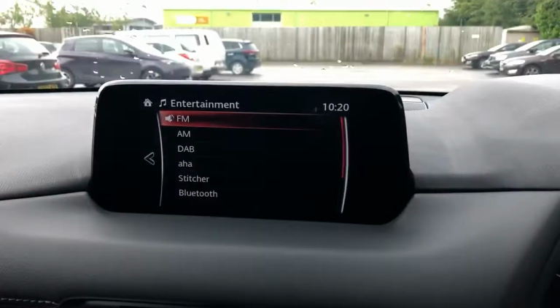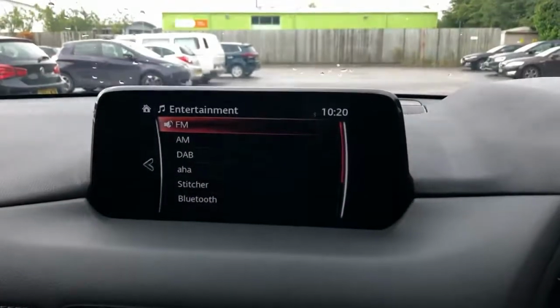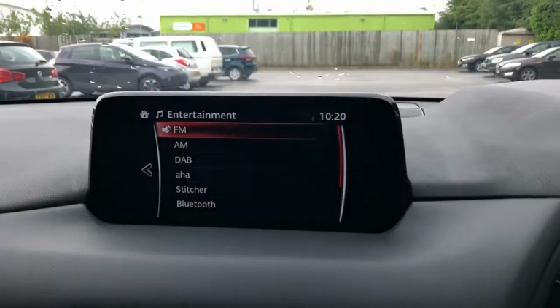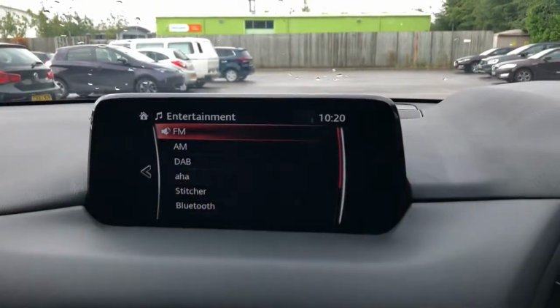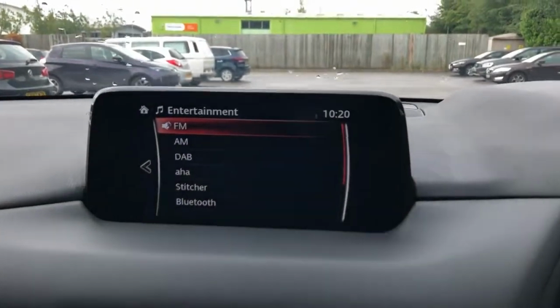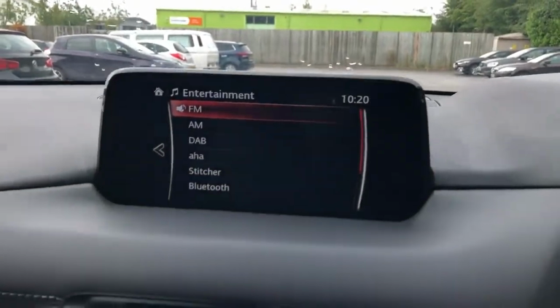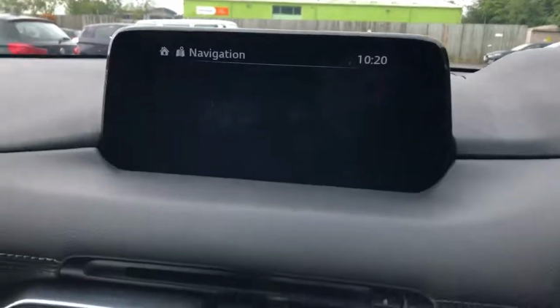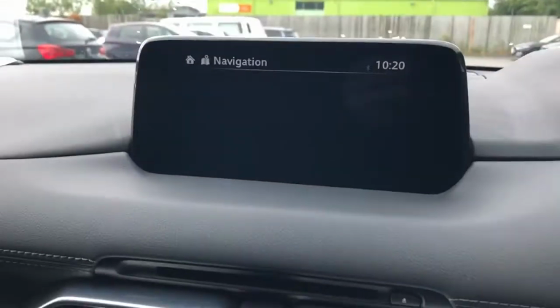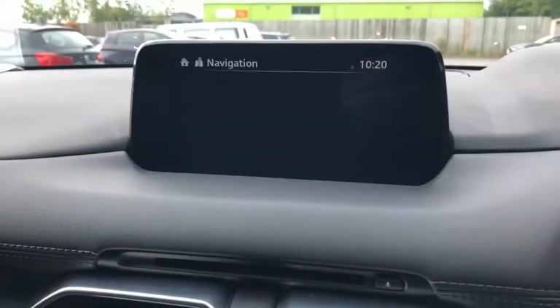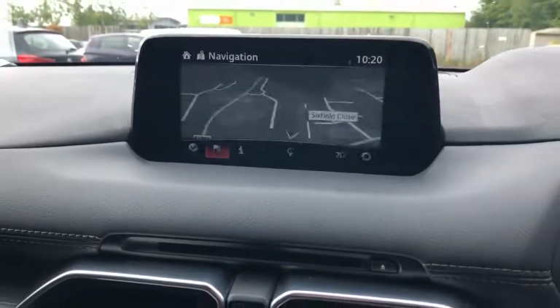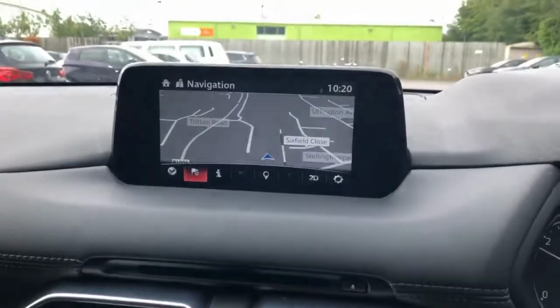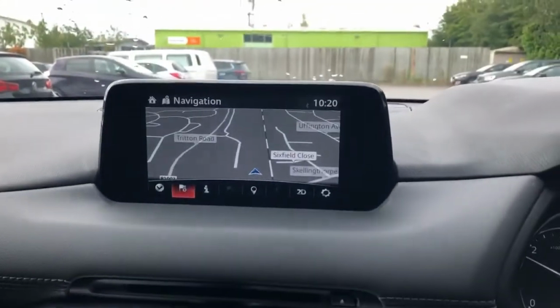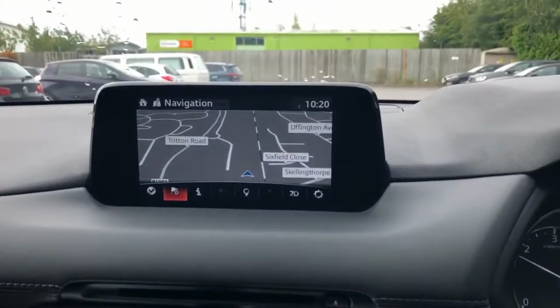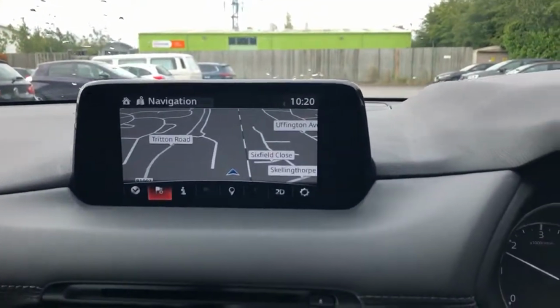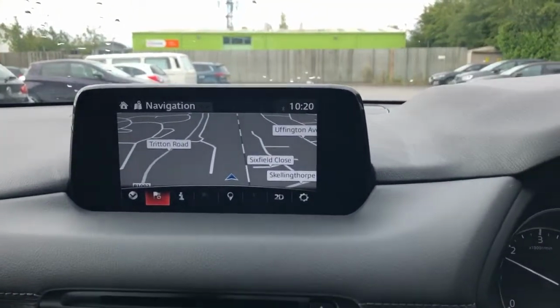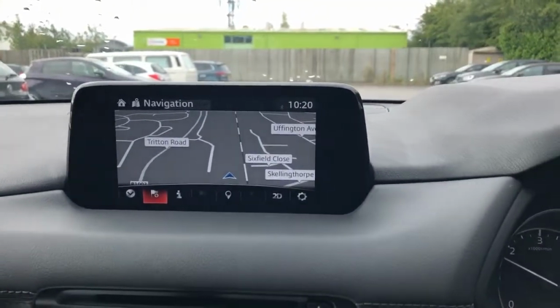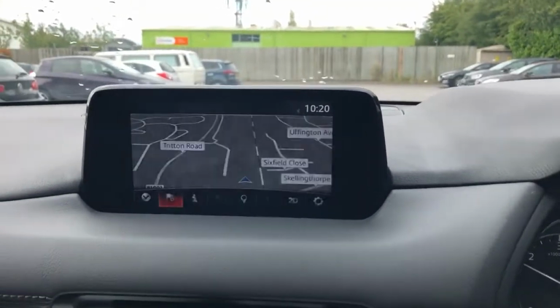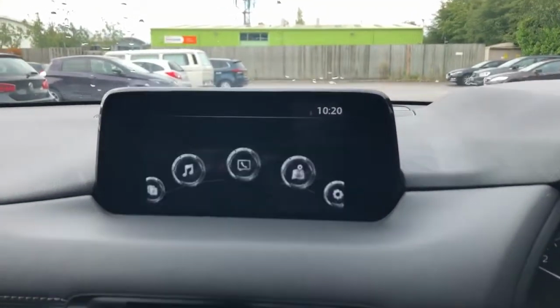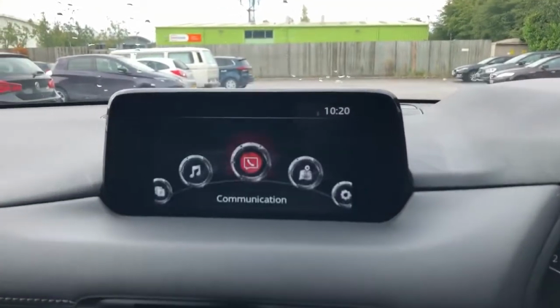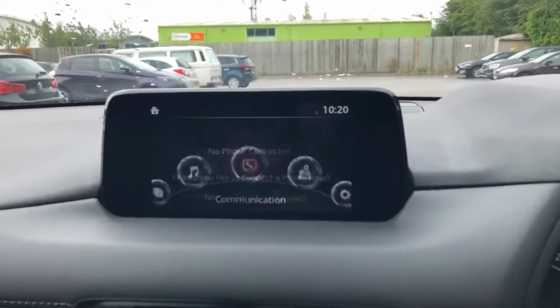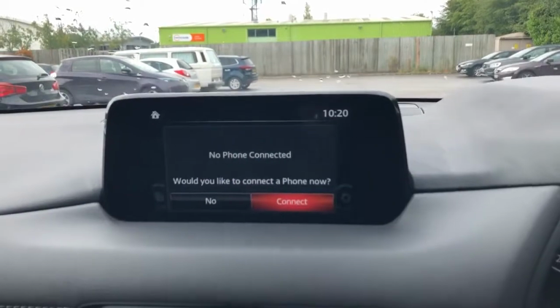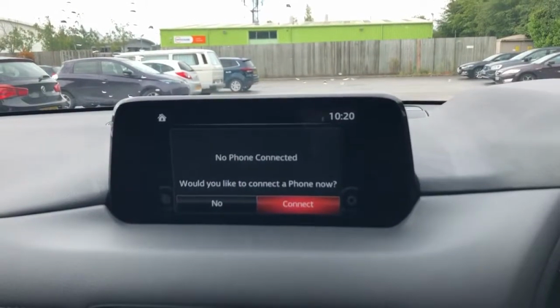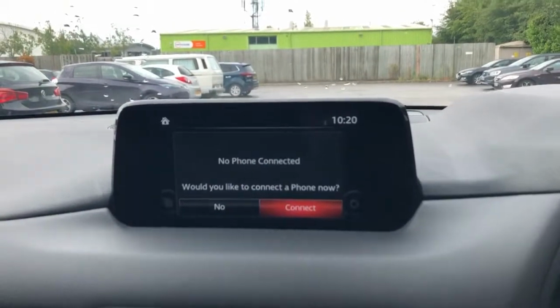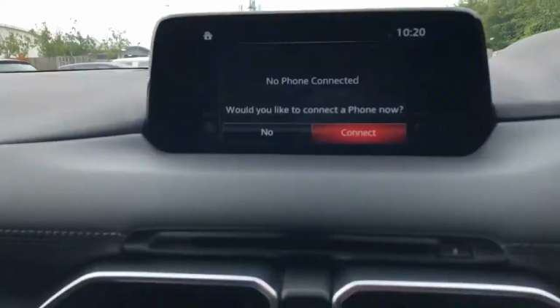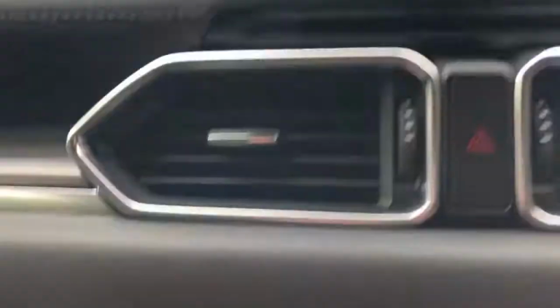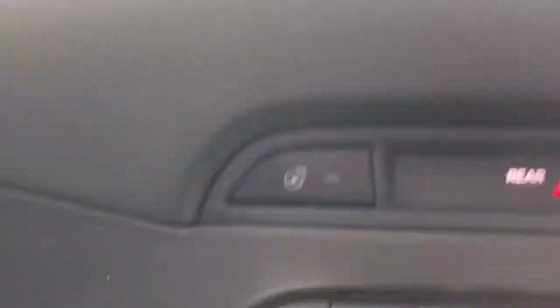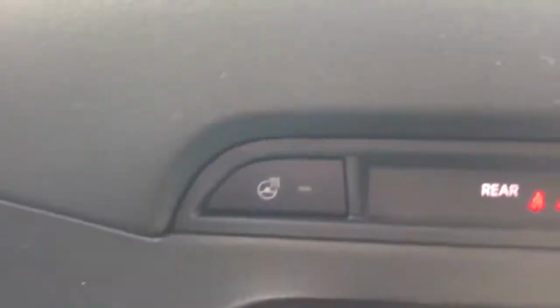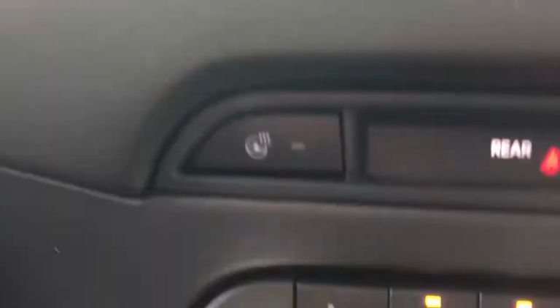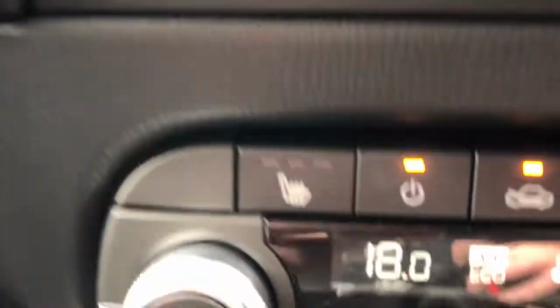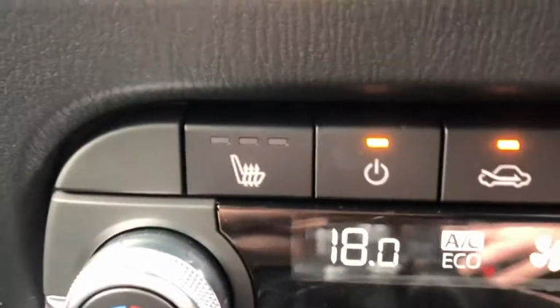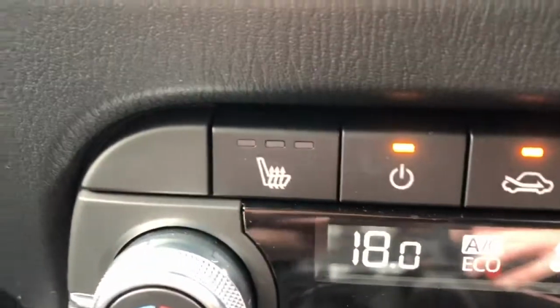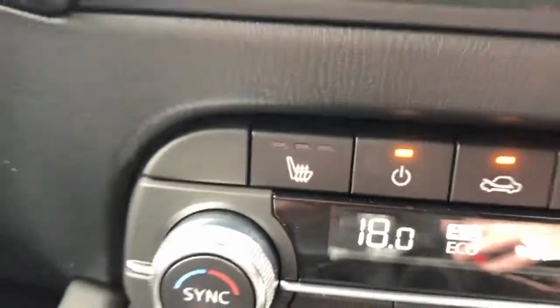FM, AM and DAB radio. Satellite navigation. Bluetooth connection for your phone, heated steering wheel and heated front seats.